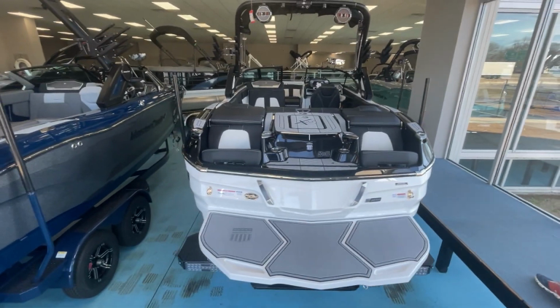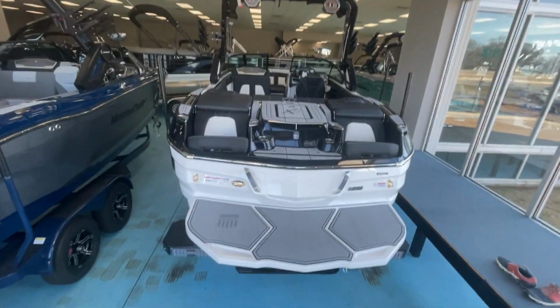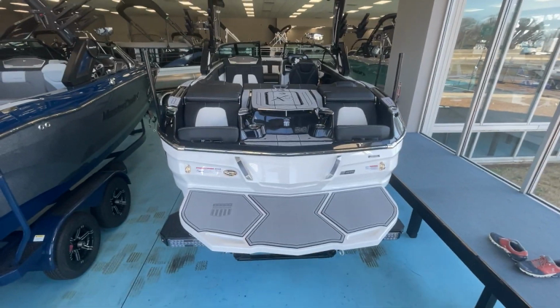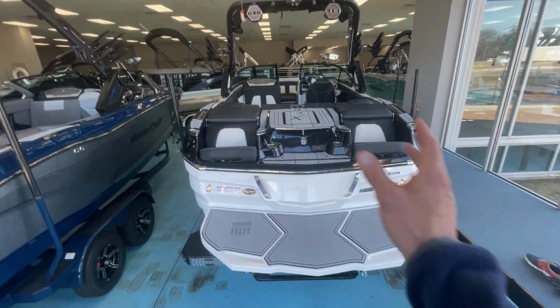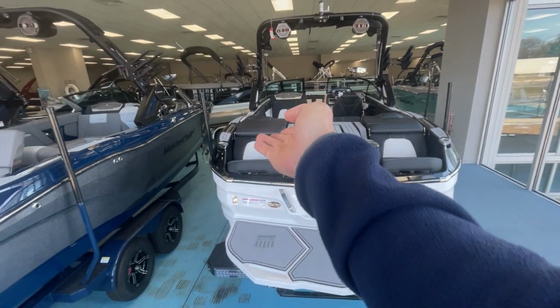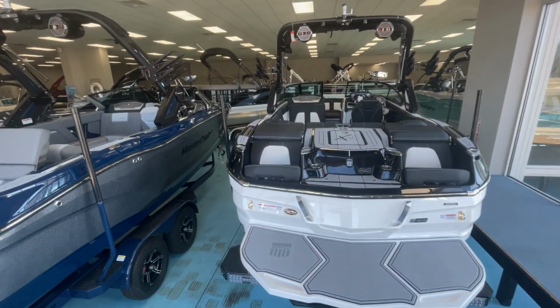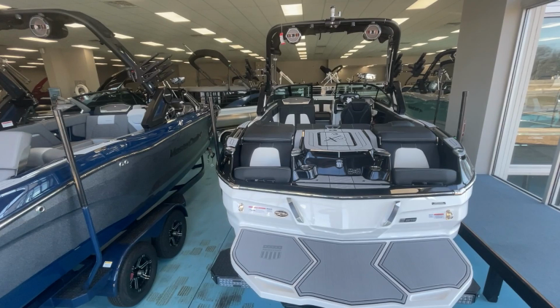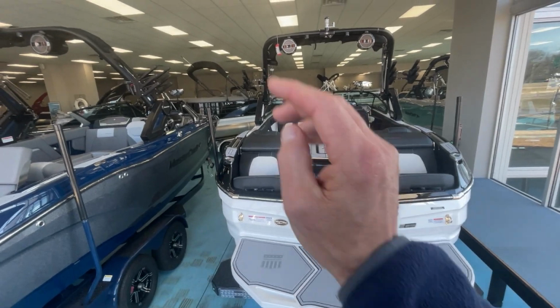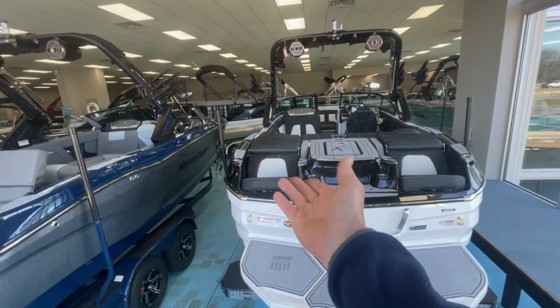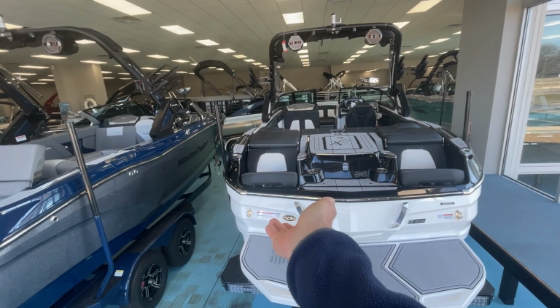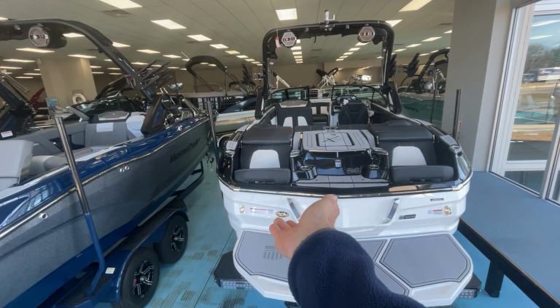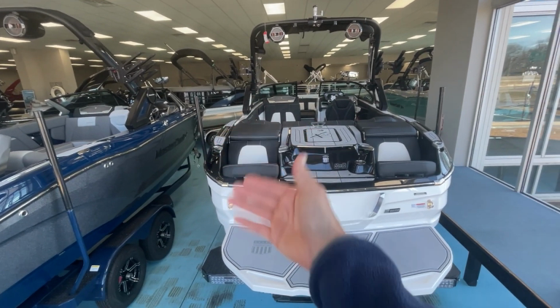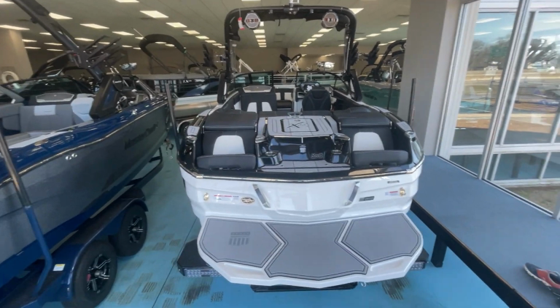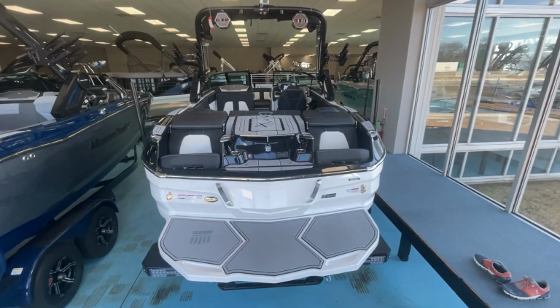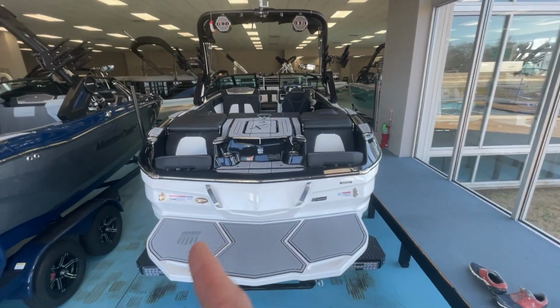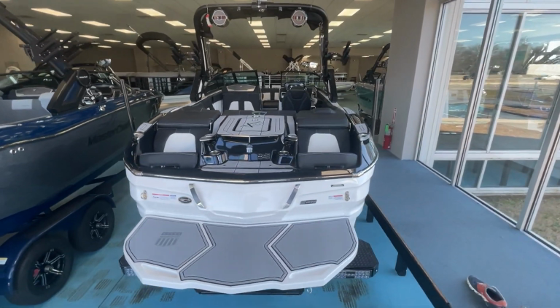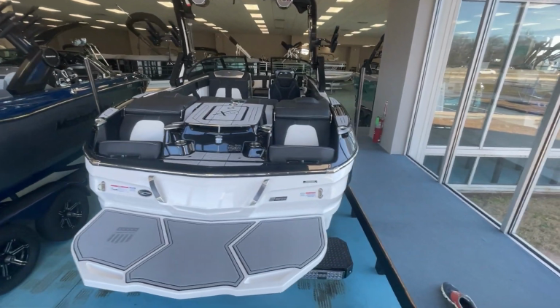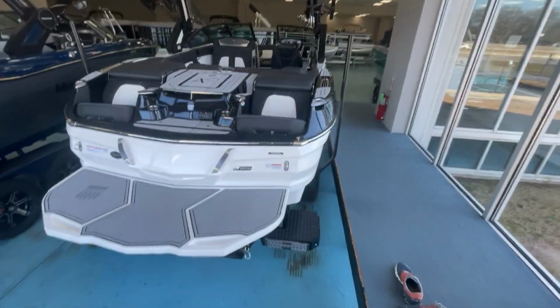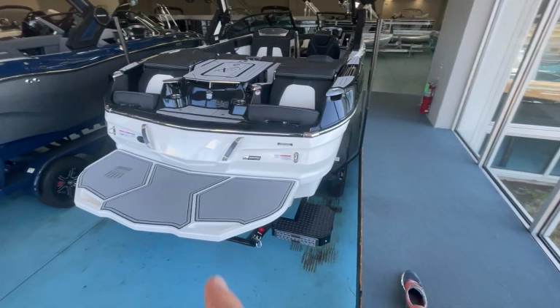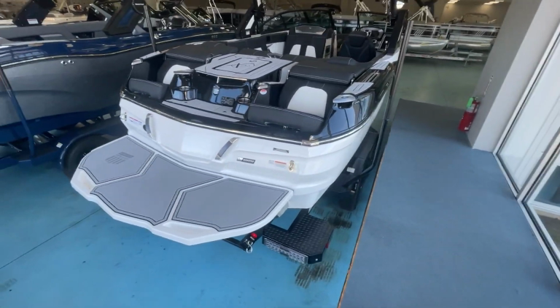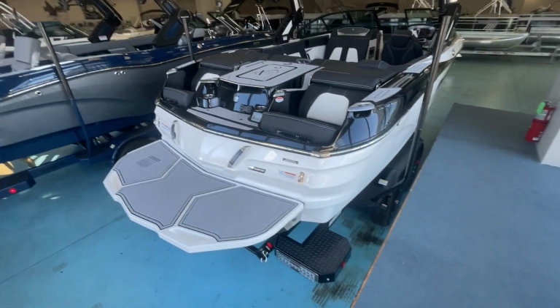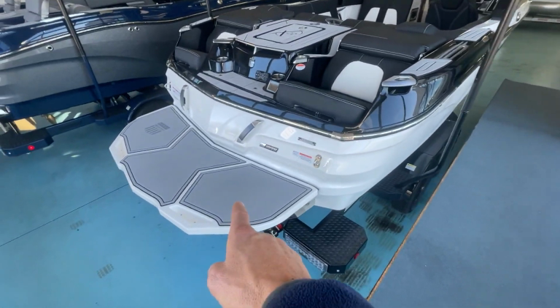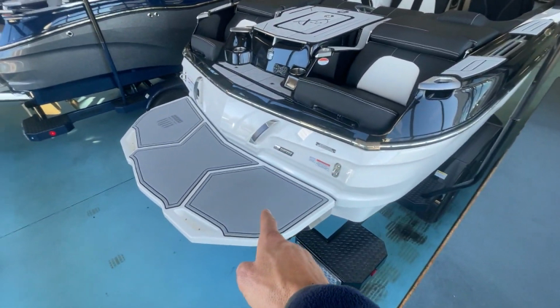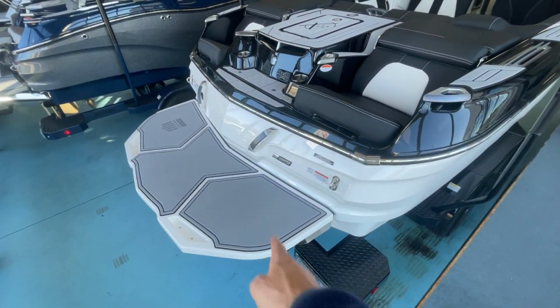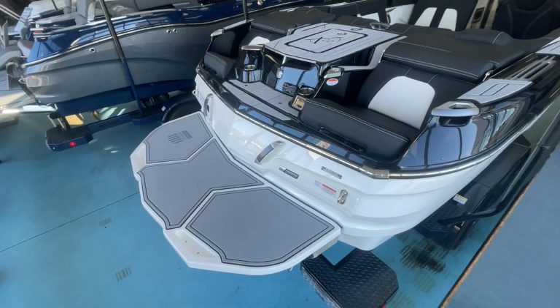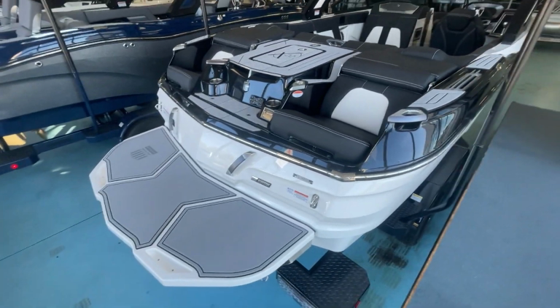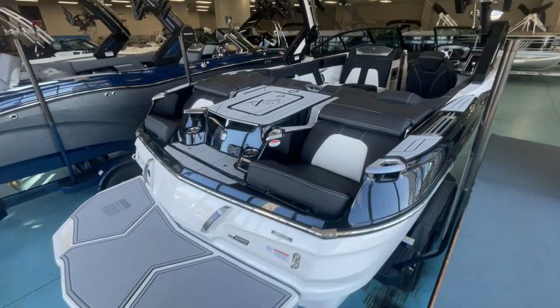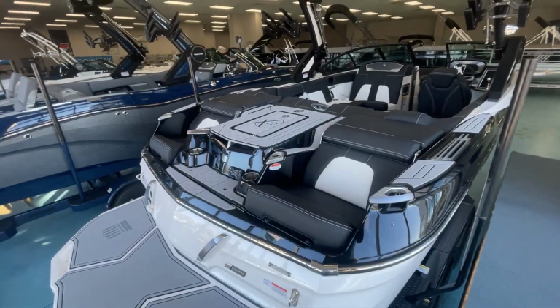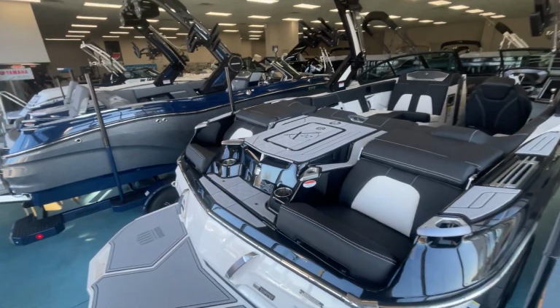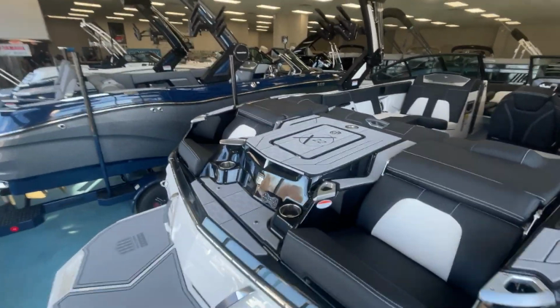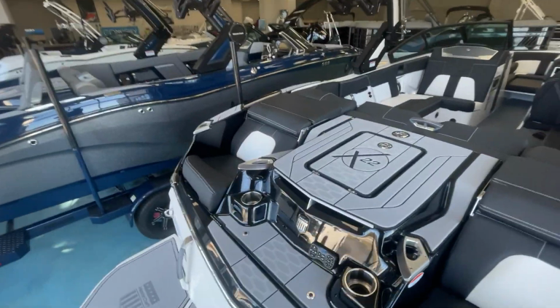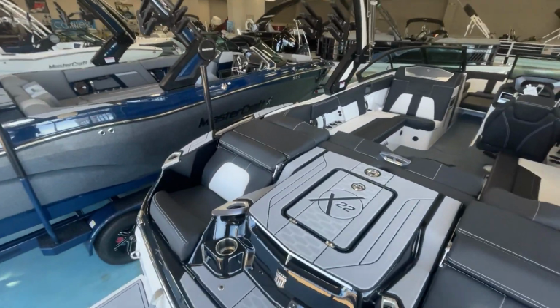This boat is equipped with the rear transom seats that have a backrest and footrest that flips out. It has a rear transom remote, and this is with the new Surfstar system for 2022 — just a more accurate way to make a surf wave.